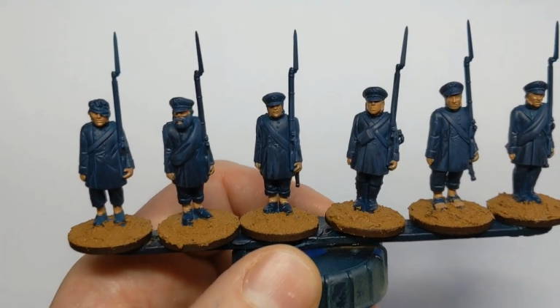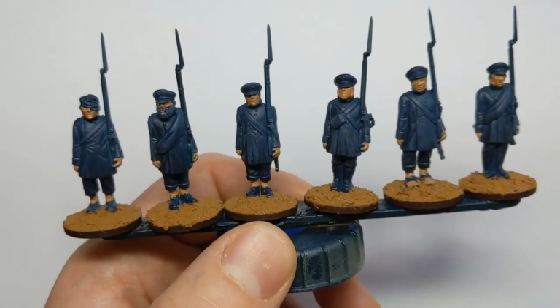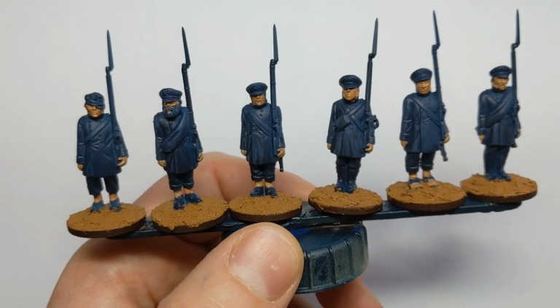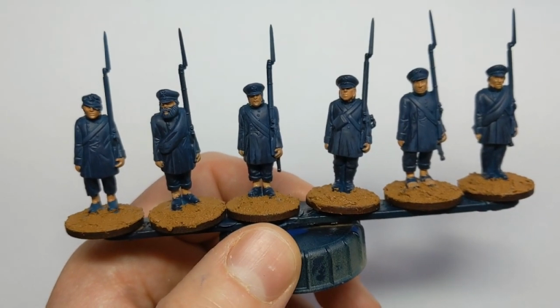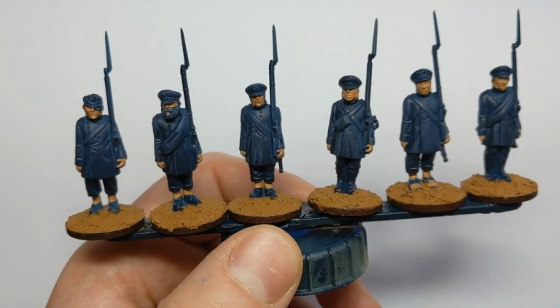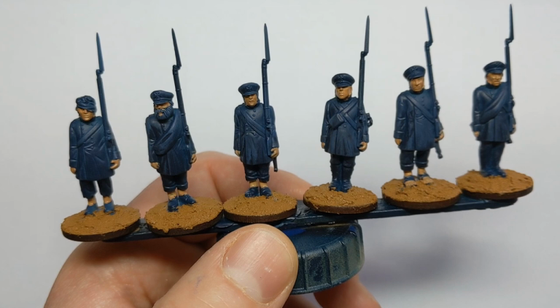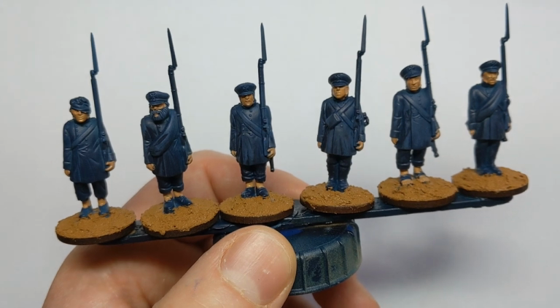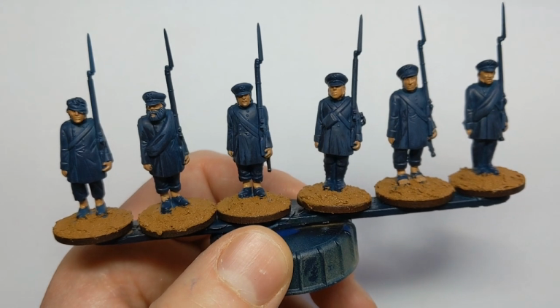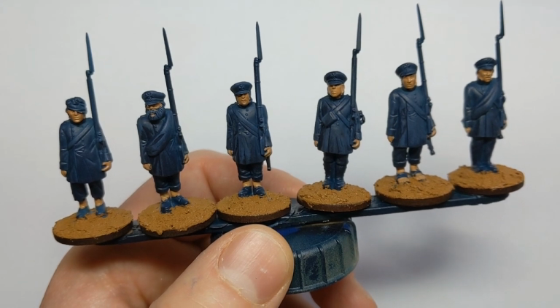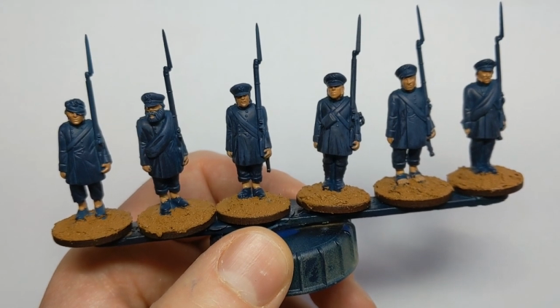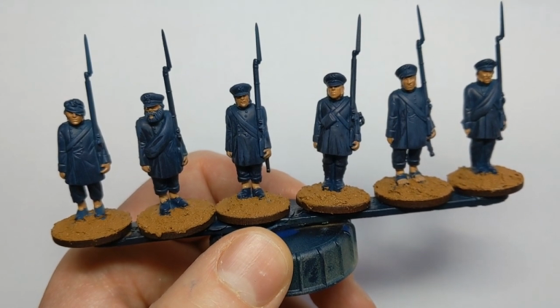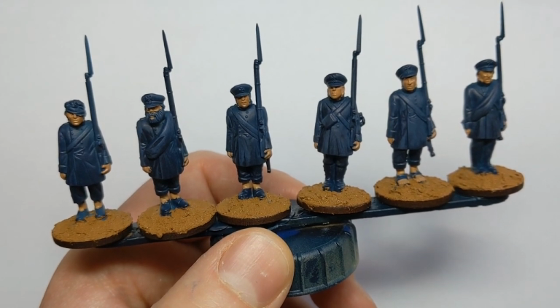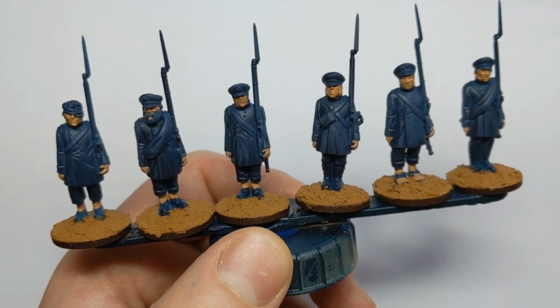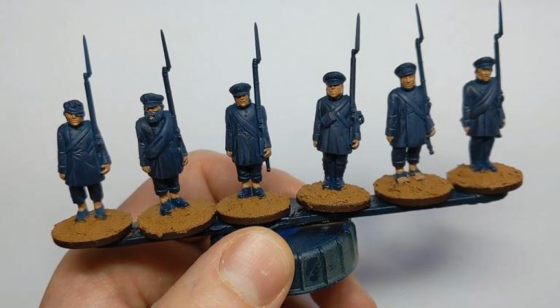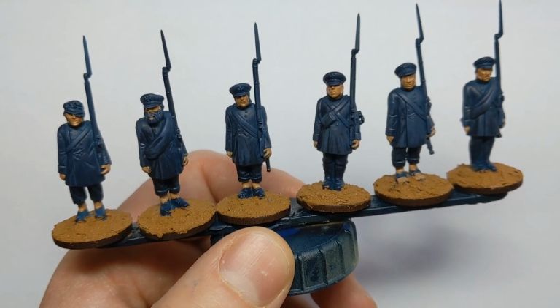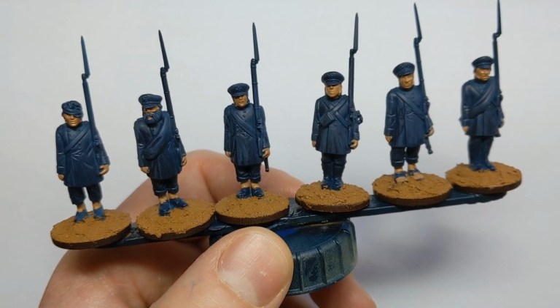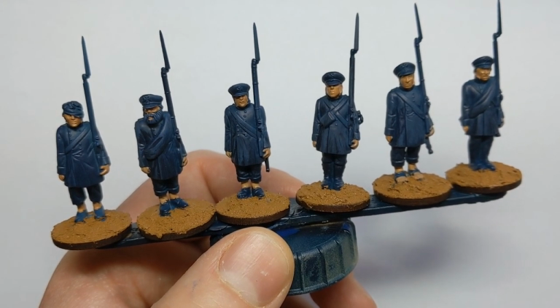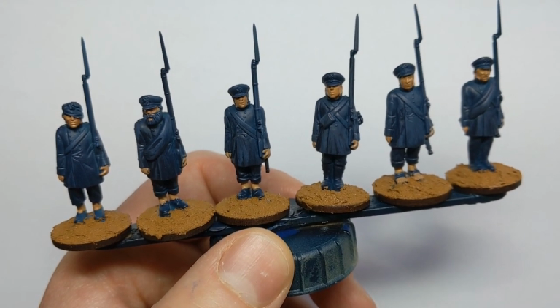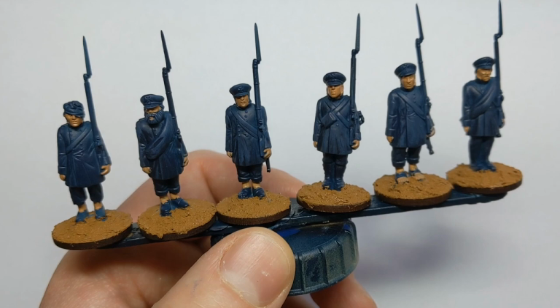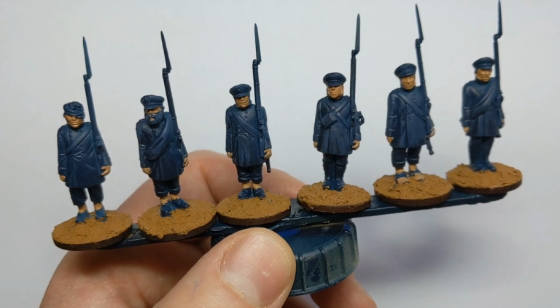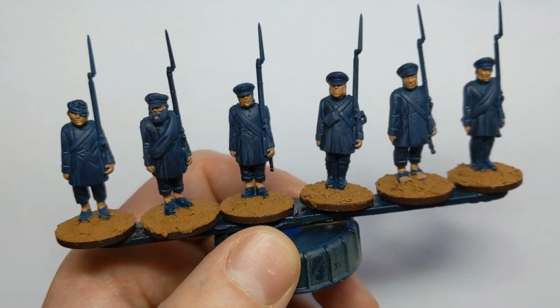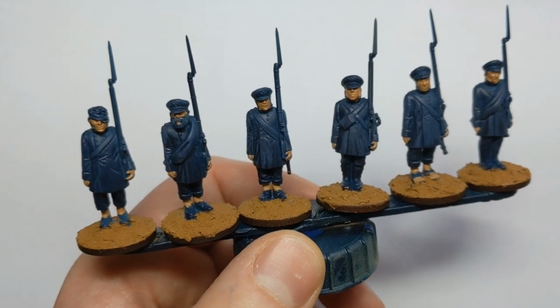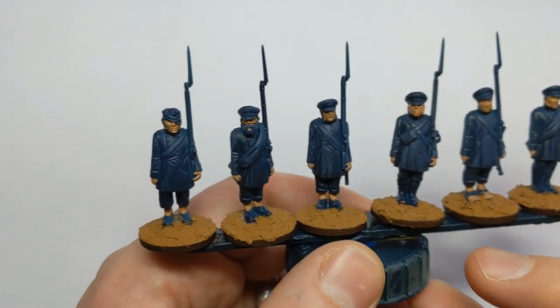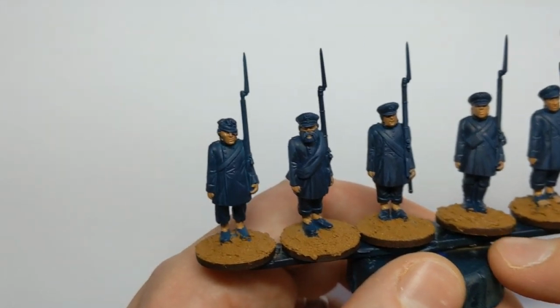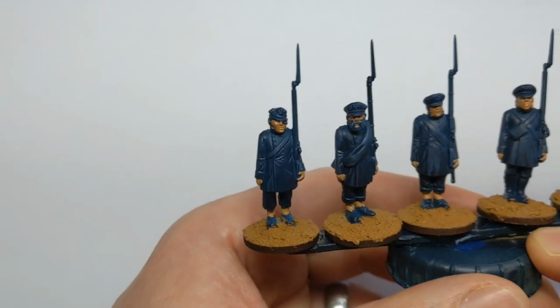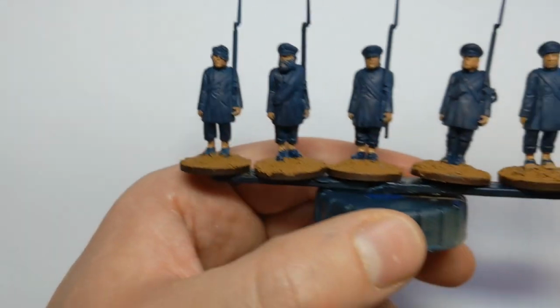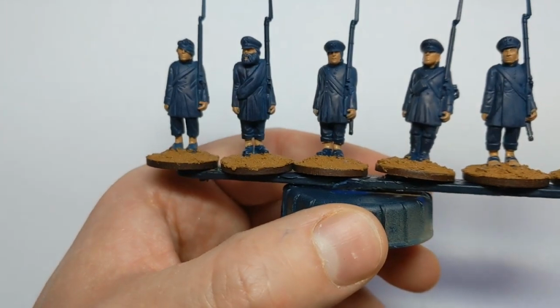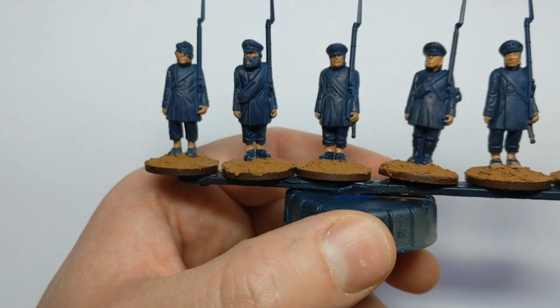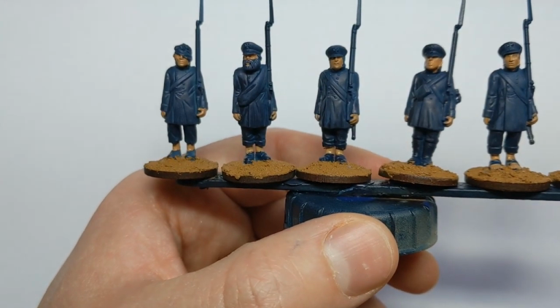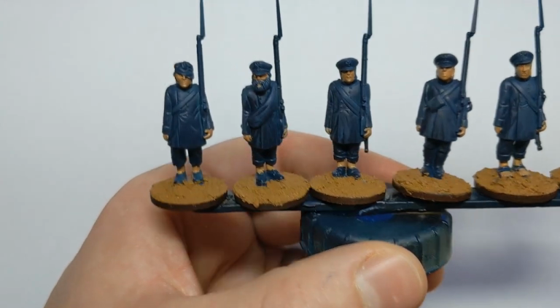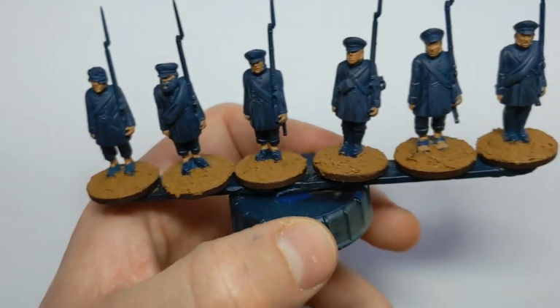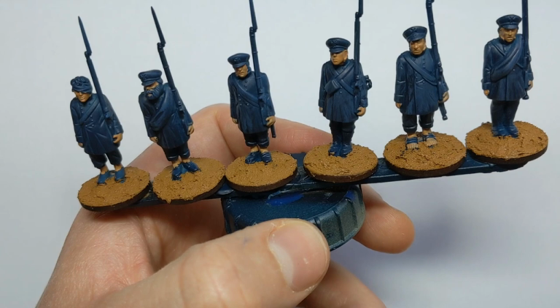These Landwehr sculpts have a bit more skin on show than most Napoleonic figures, around about the legs. I have to look out for shortened trousers and bare toes.